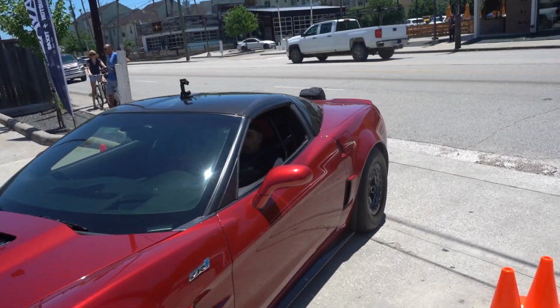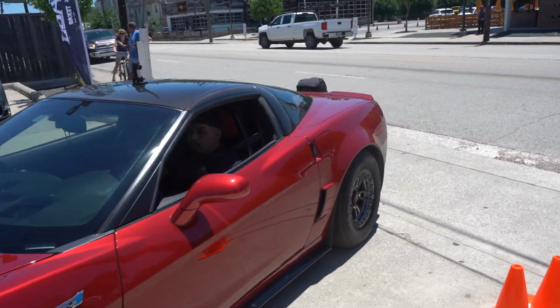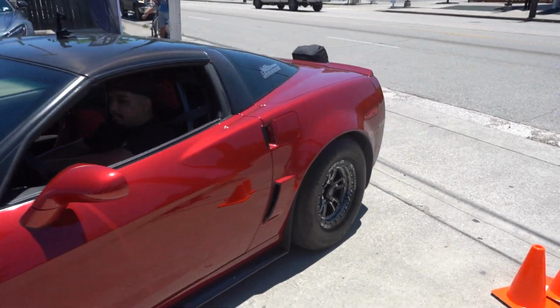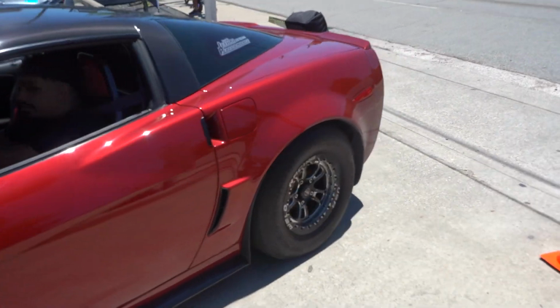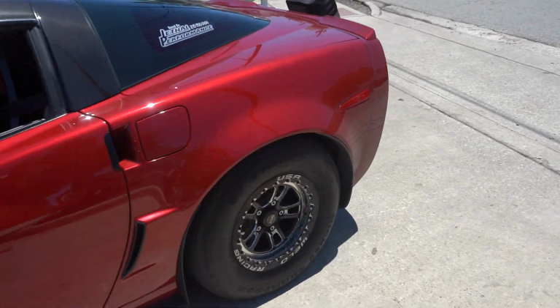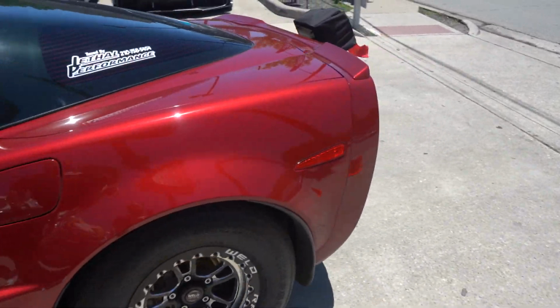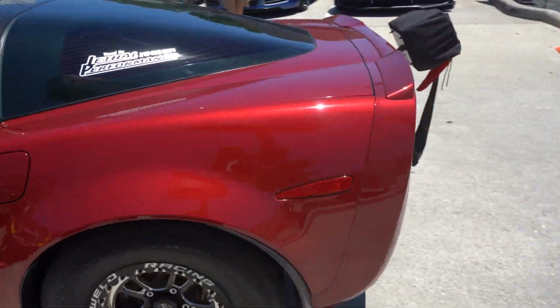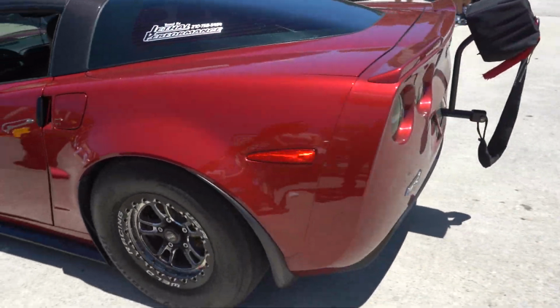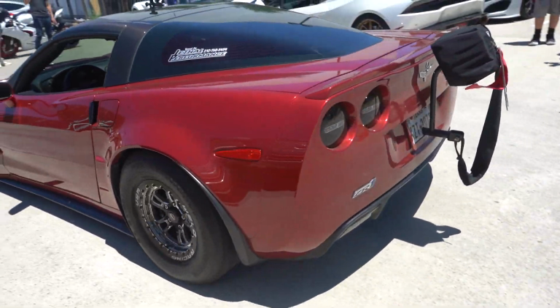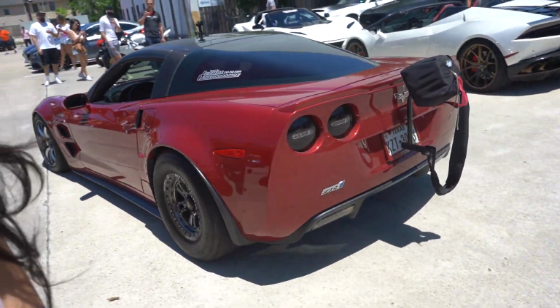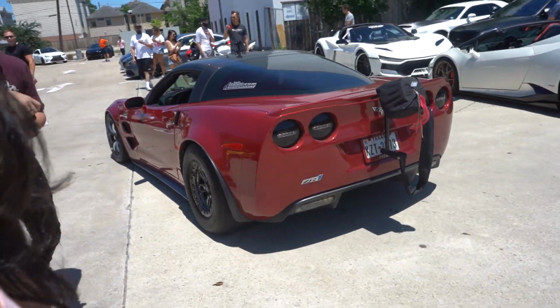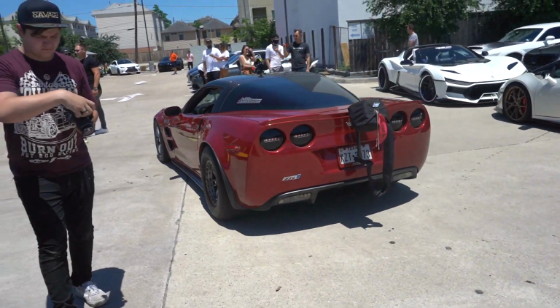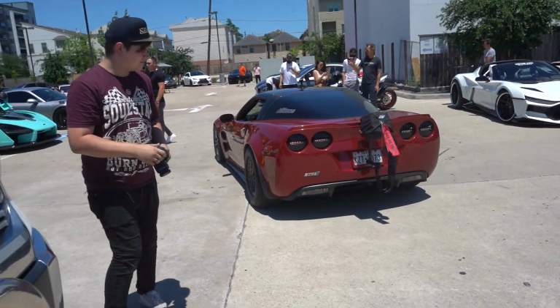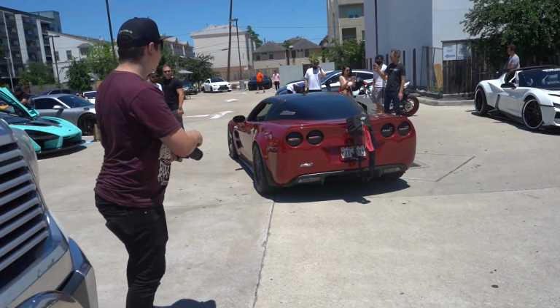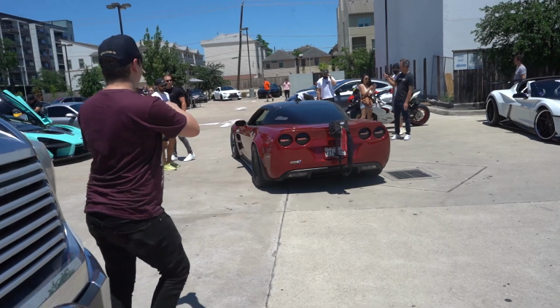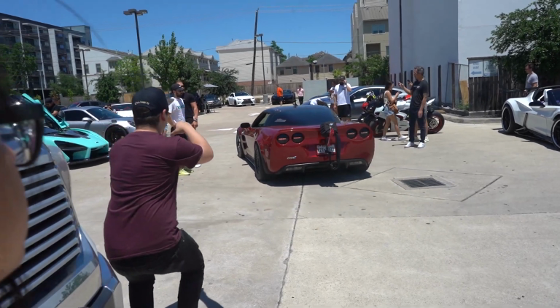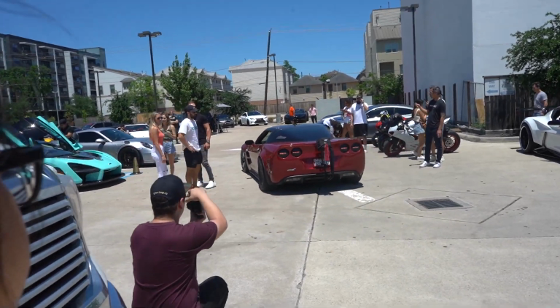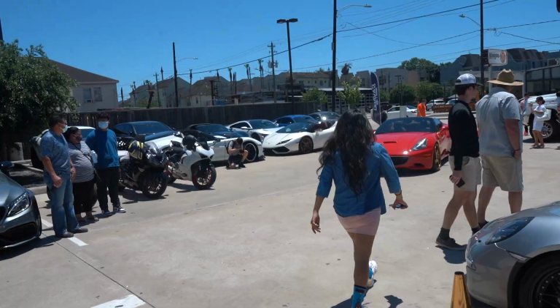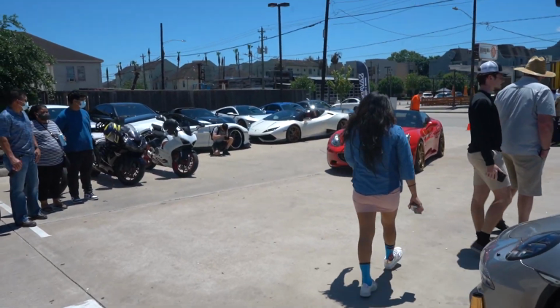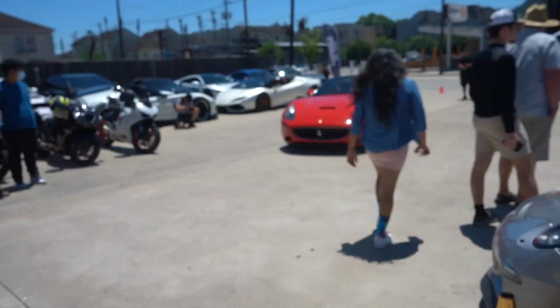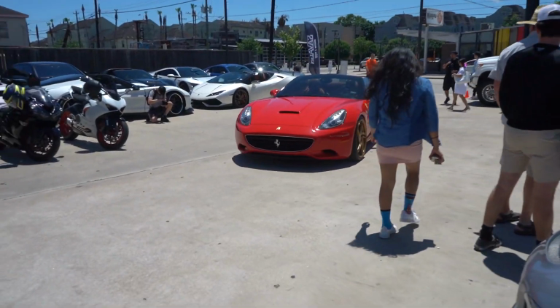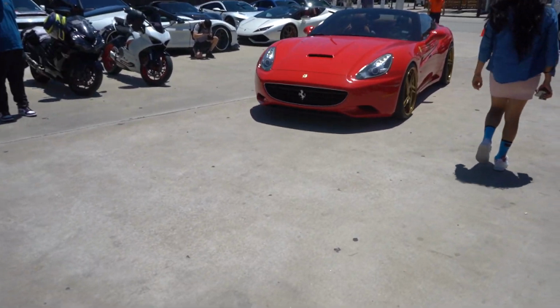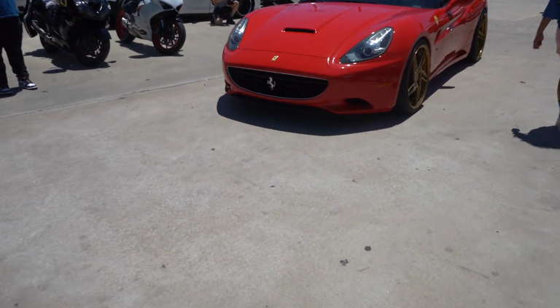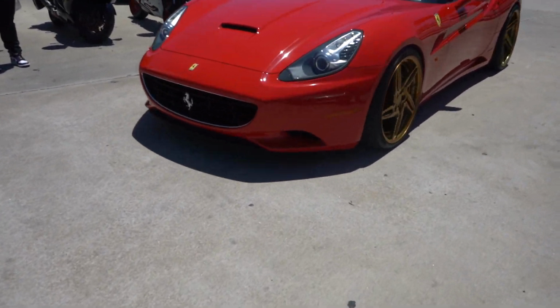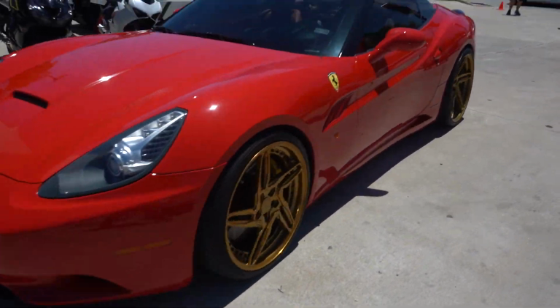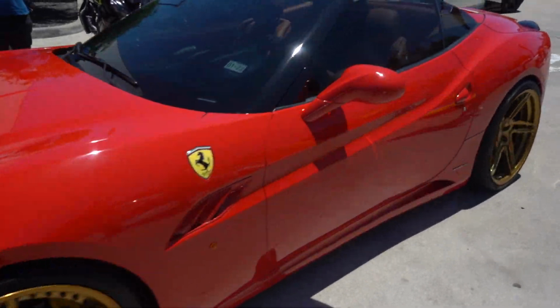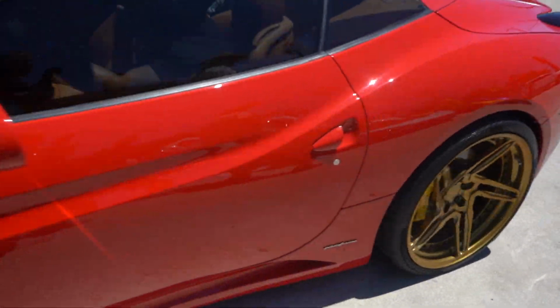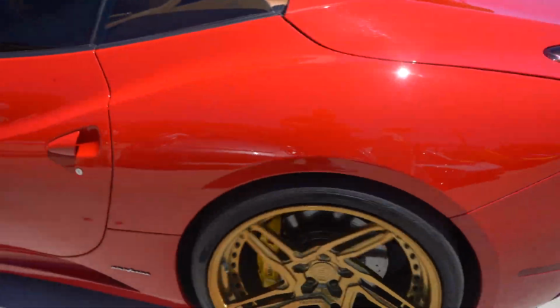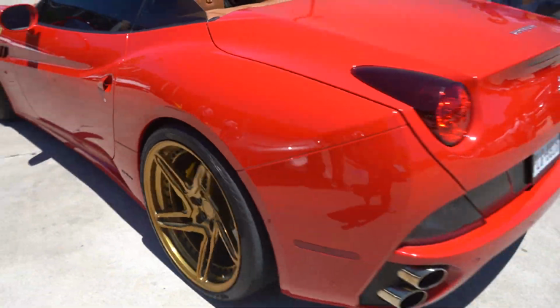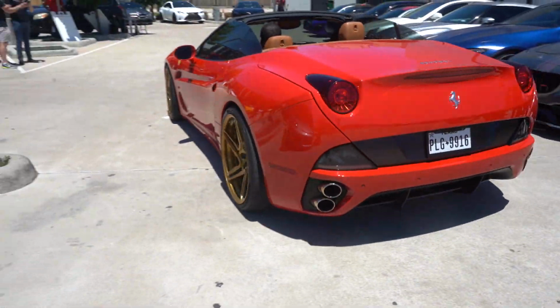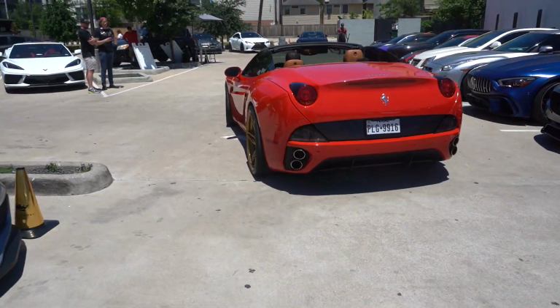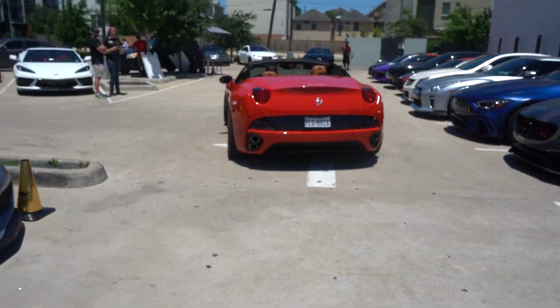Got the parachute in the back of the street car. We'll get the Ferrari California rolling — he's got the kid in the back seat. I've never seen anyone use the back seats on one of those.